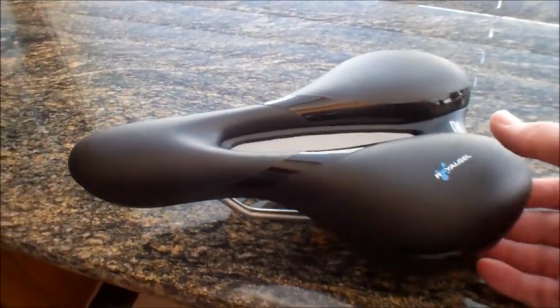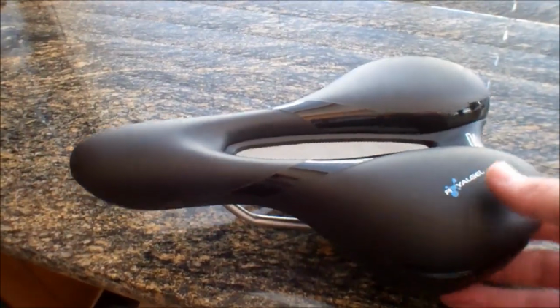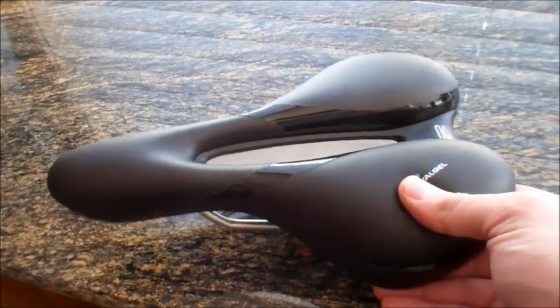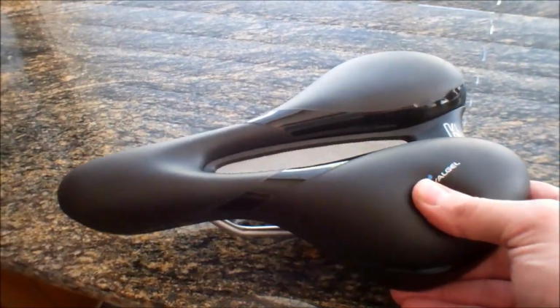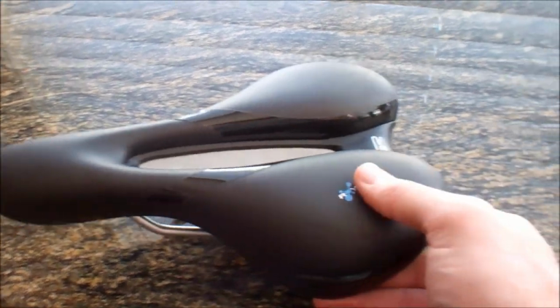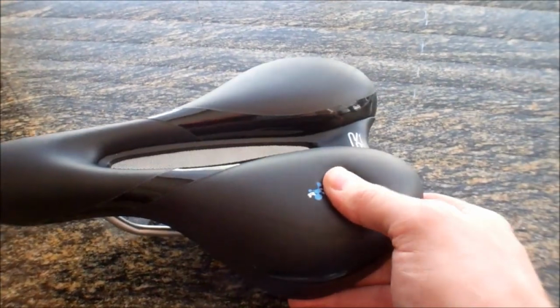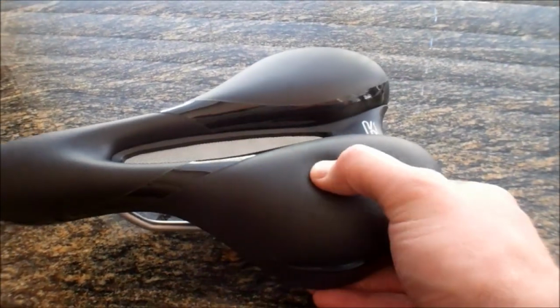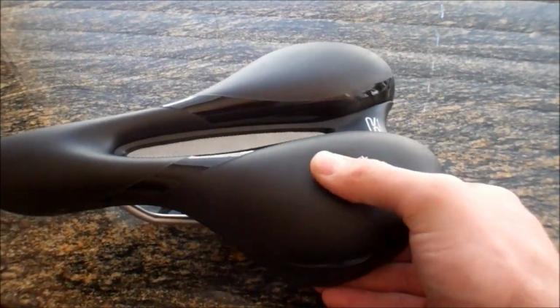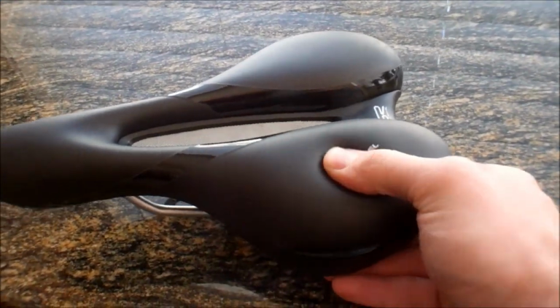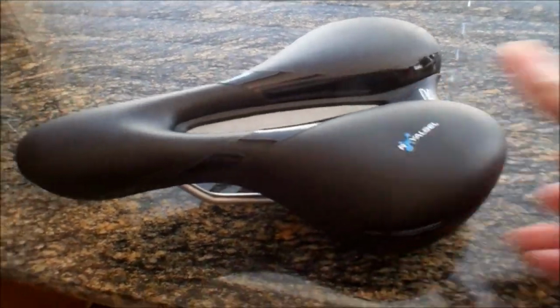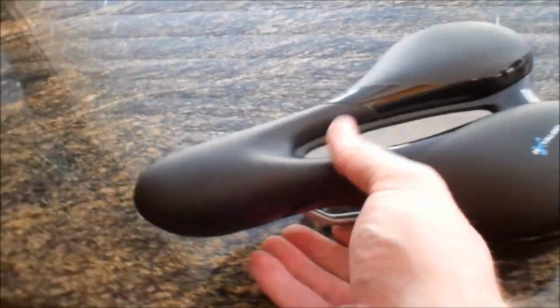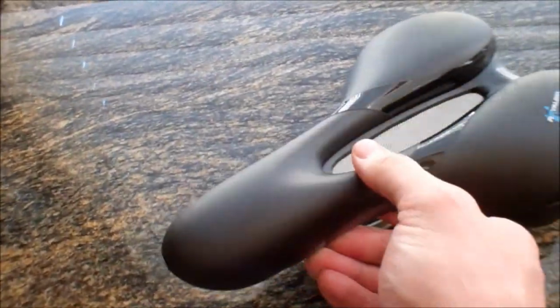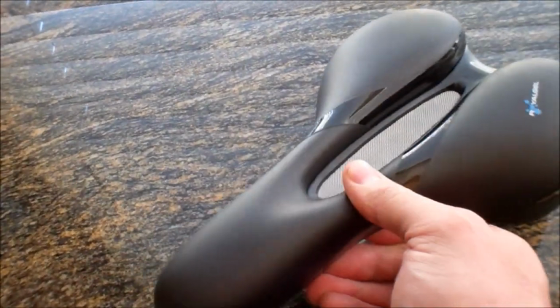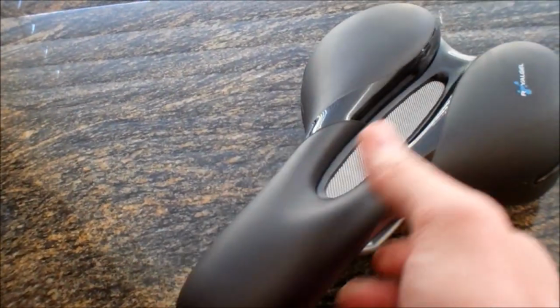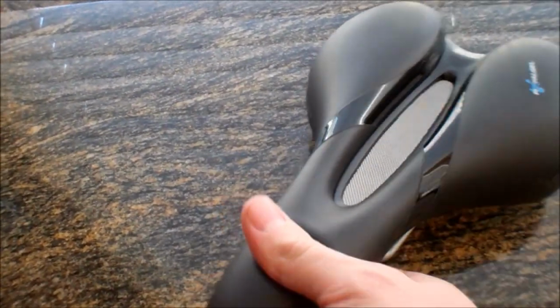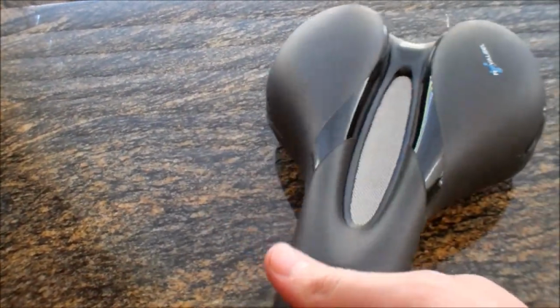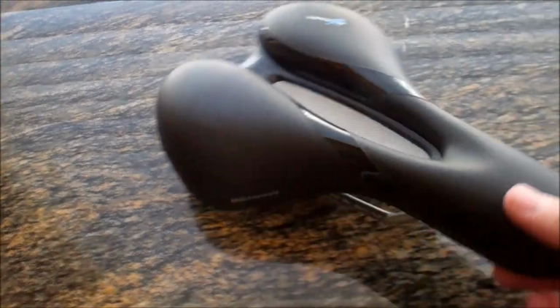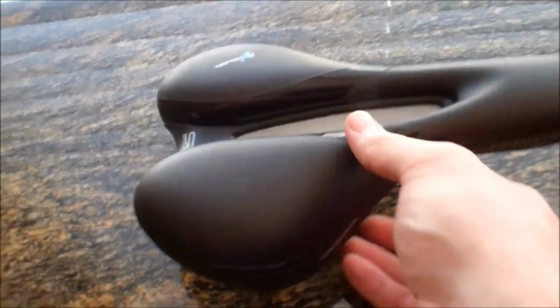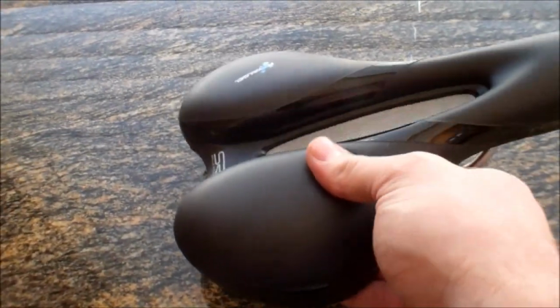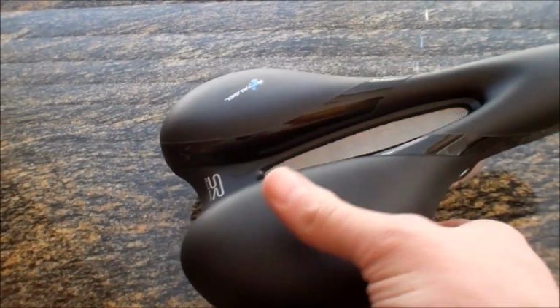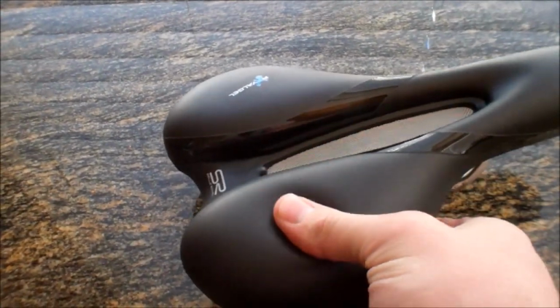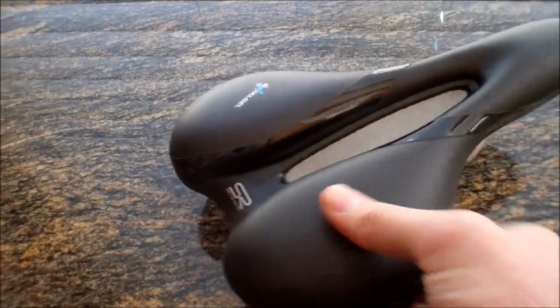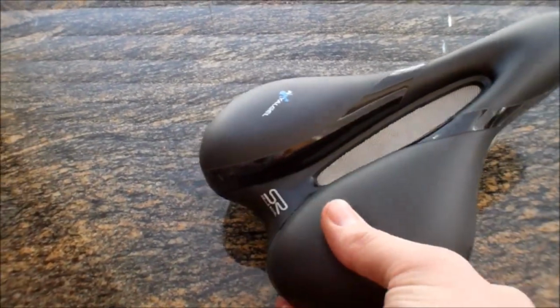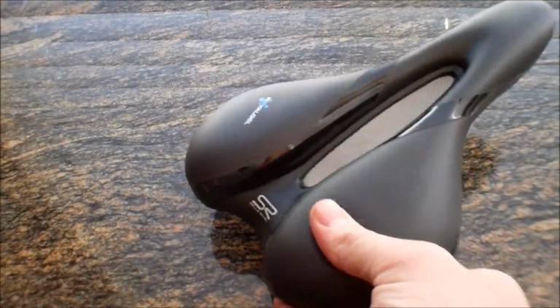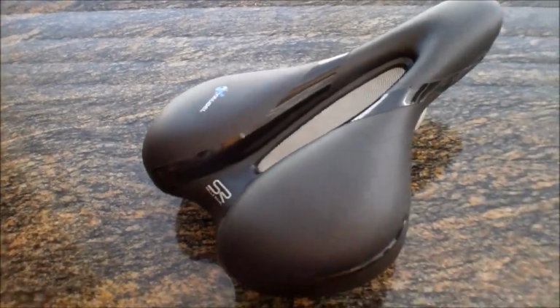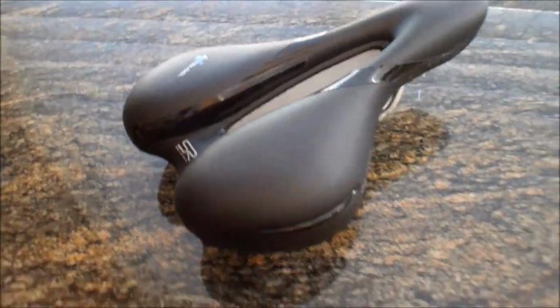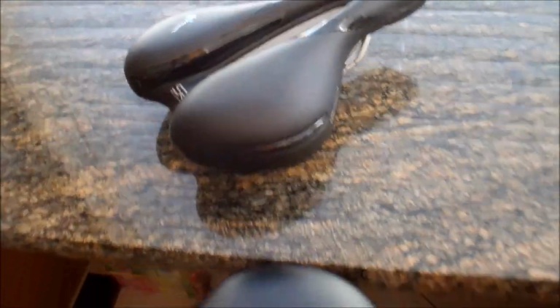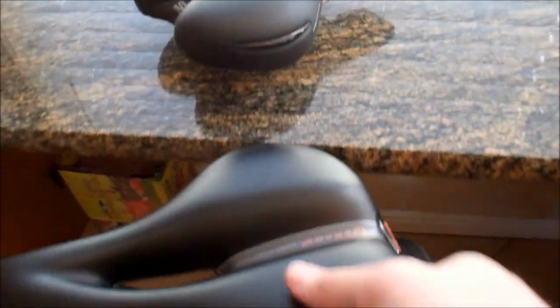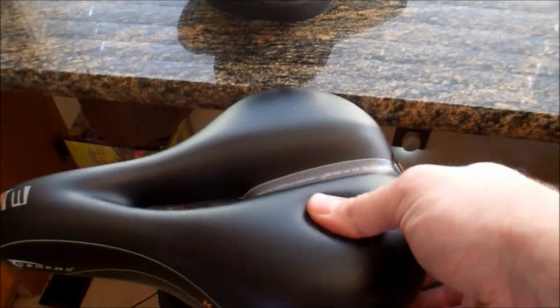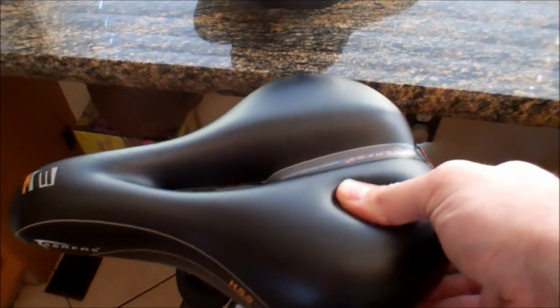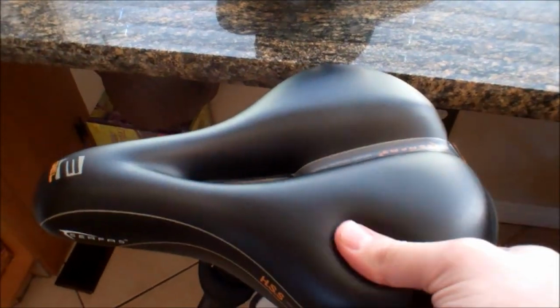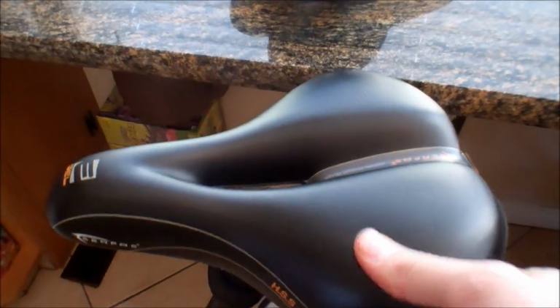This seat is very firm. I can press very hard on it and it will give a little. And I know people love this seat, which is why I bought it, but it's just too firm for my taste. But this guy — very plush.